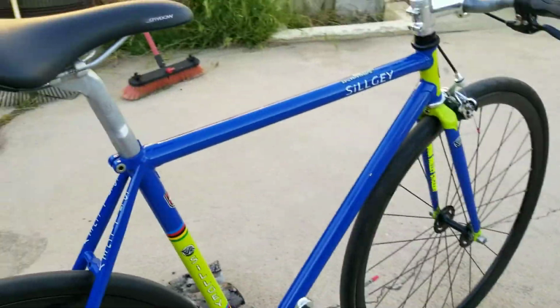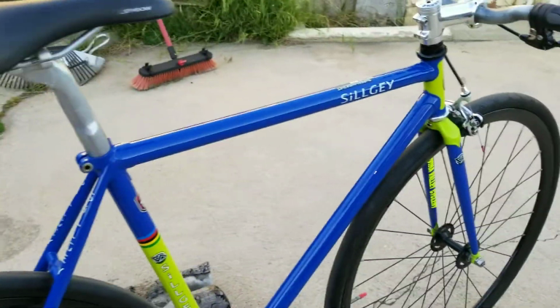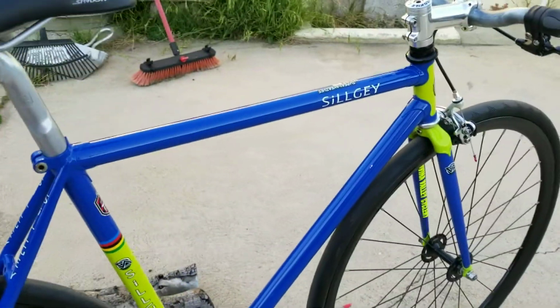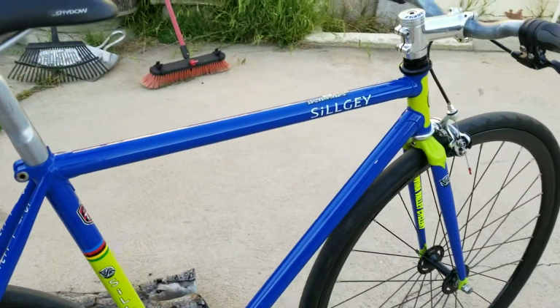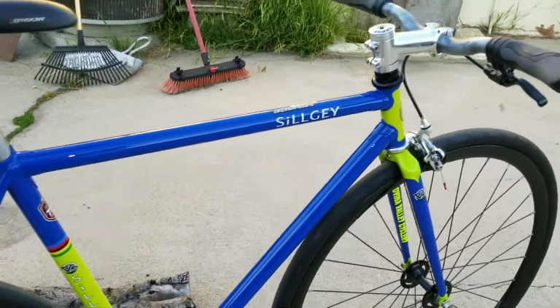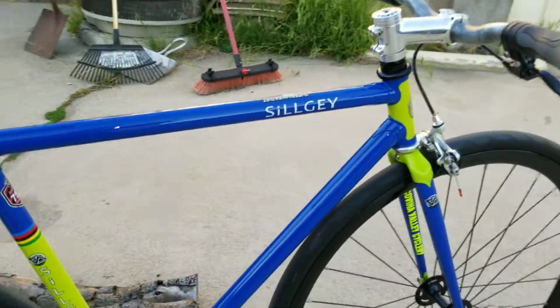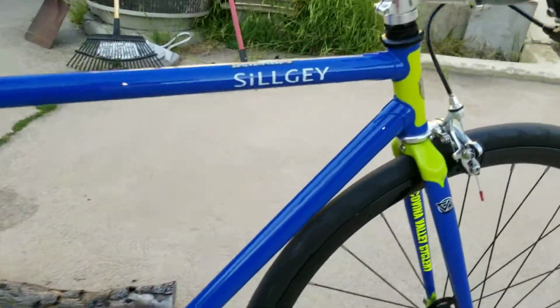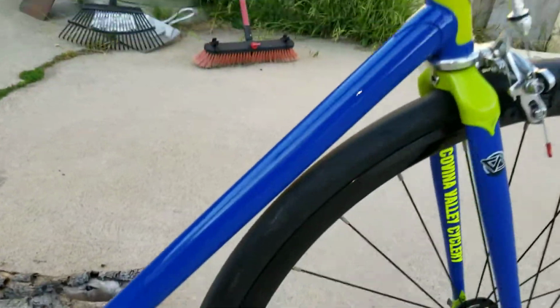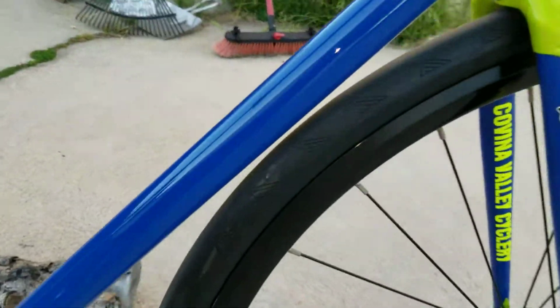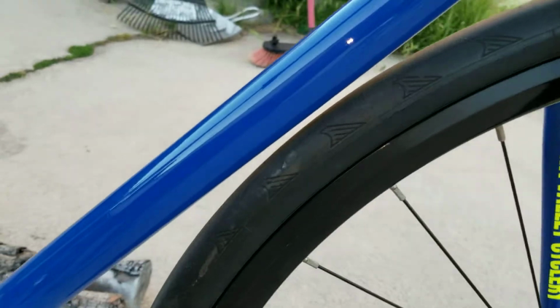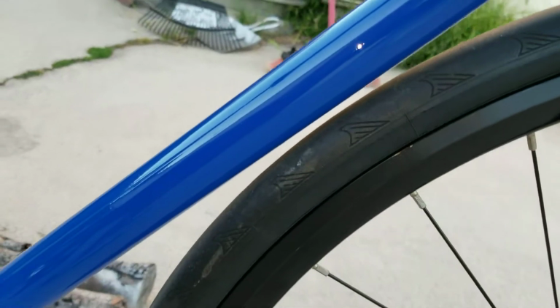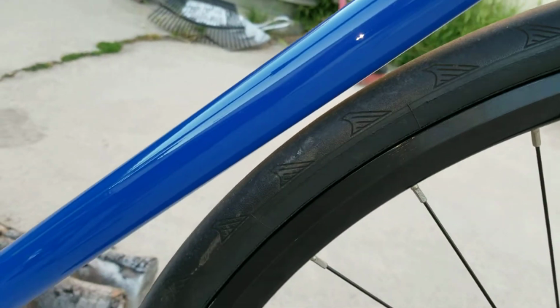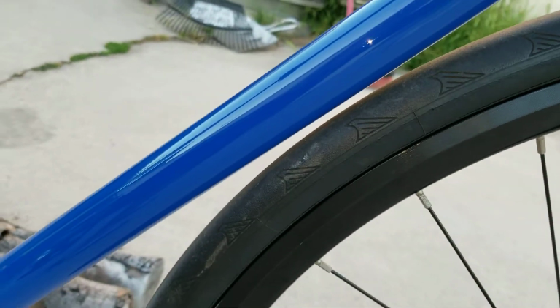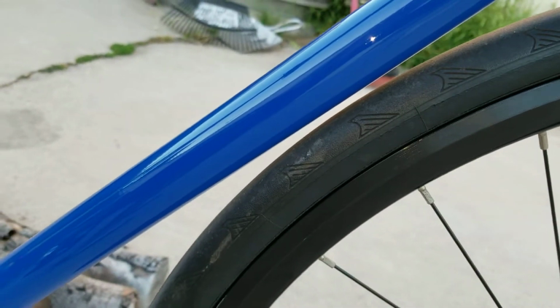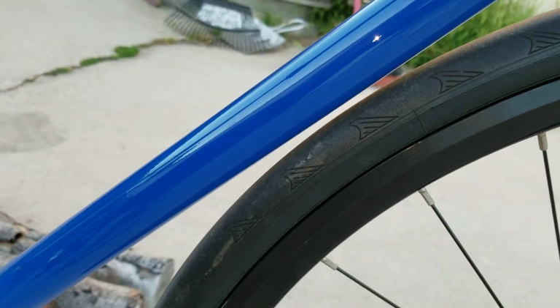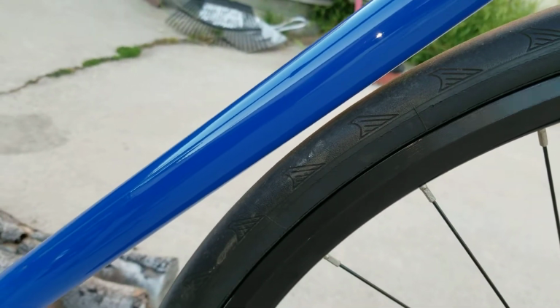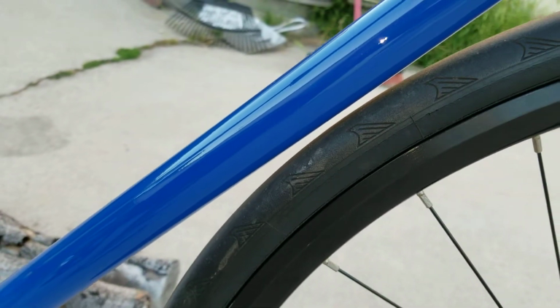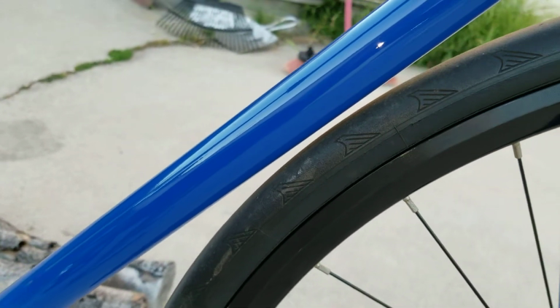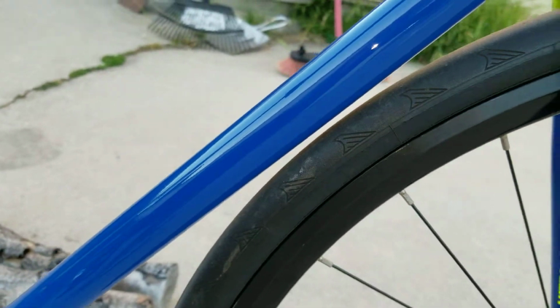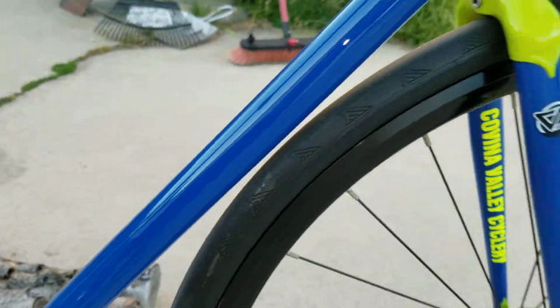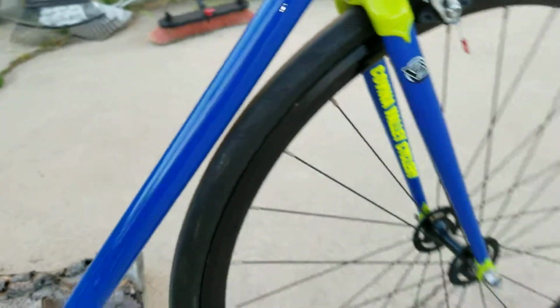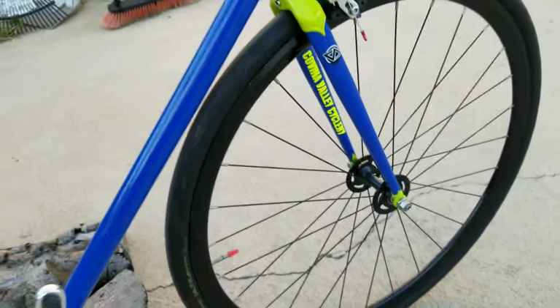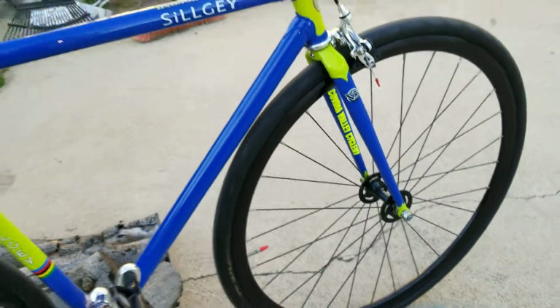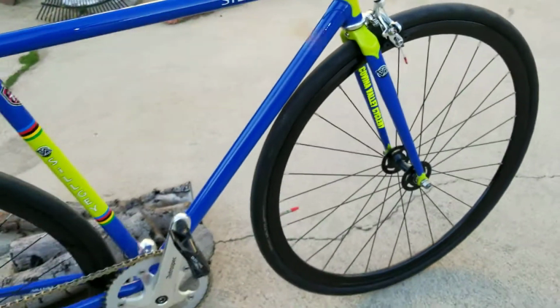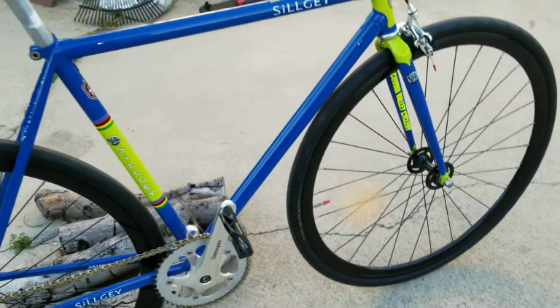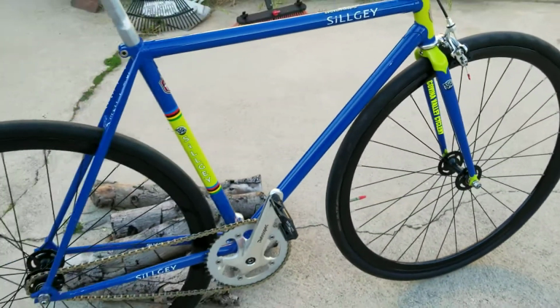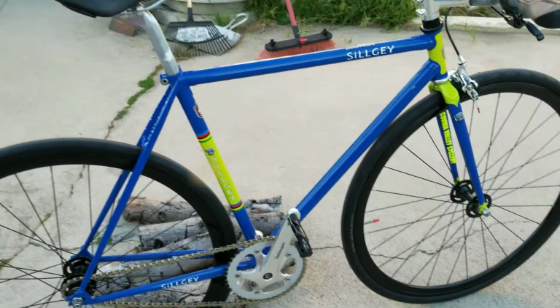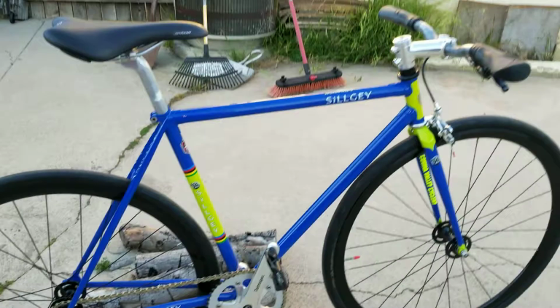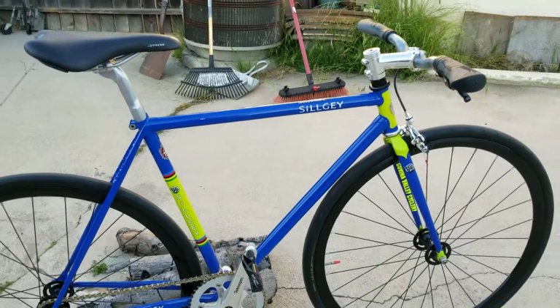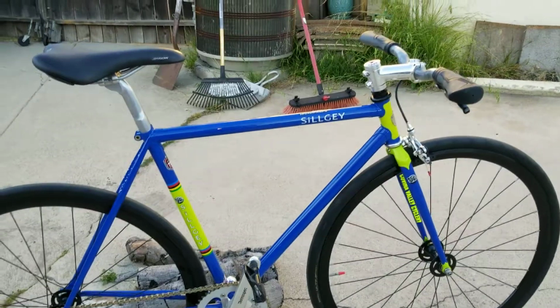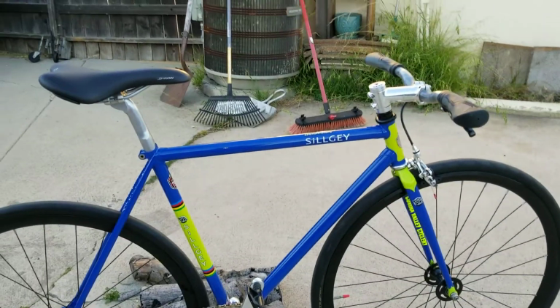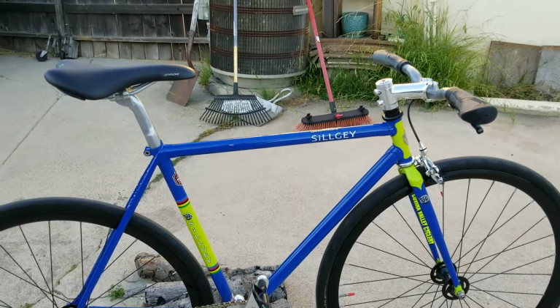It's Continental Ultra Sports tires. You can see virtually no clearance on that front. So it's a traditional track frame — it's called a Silge.